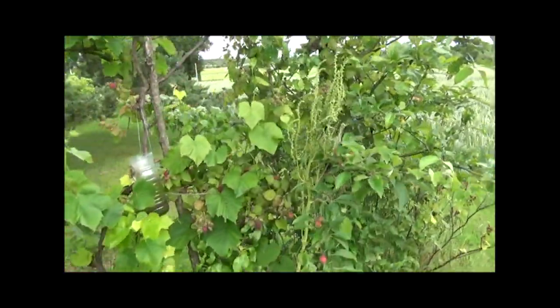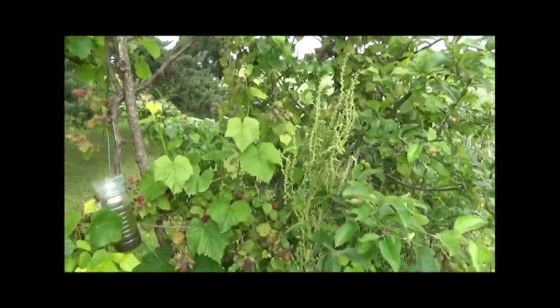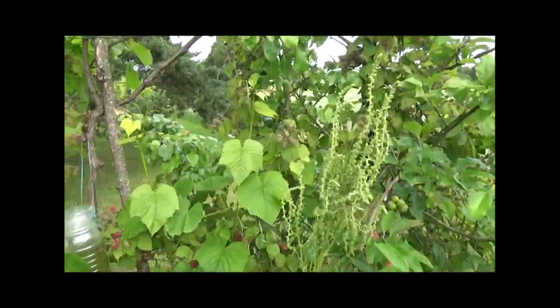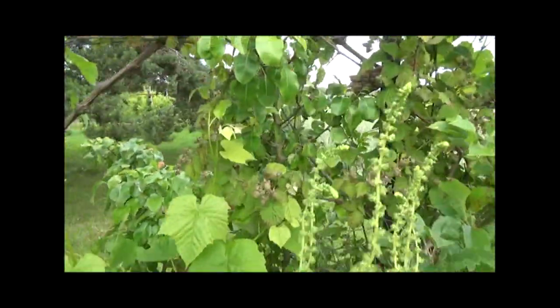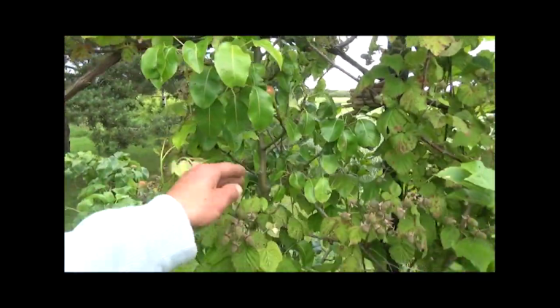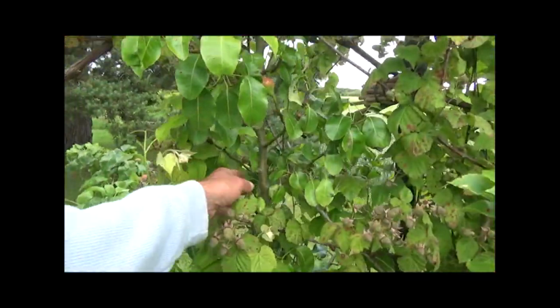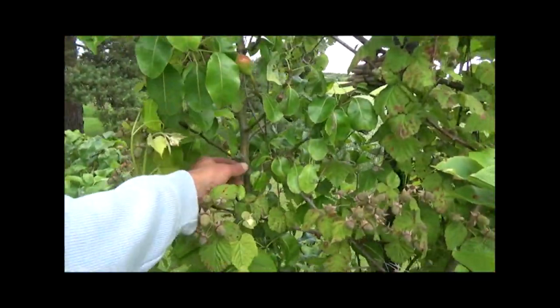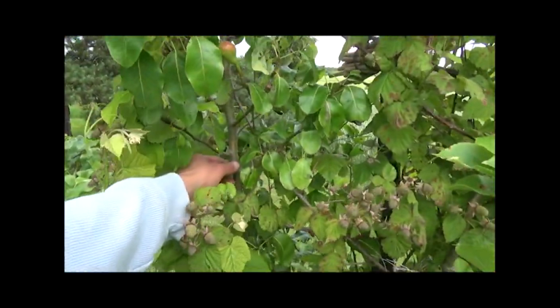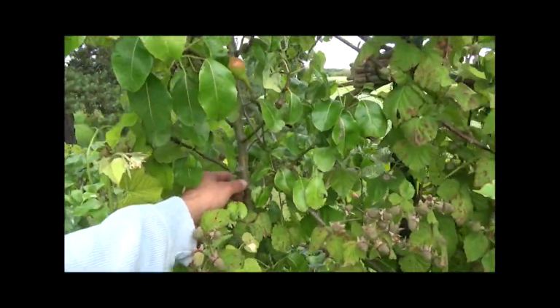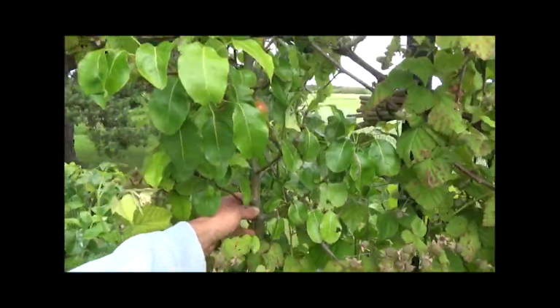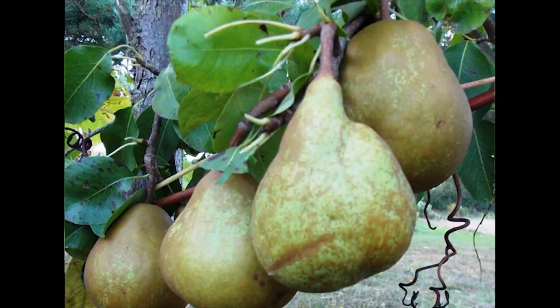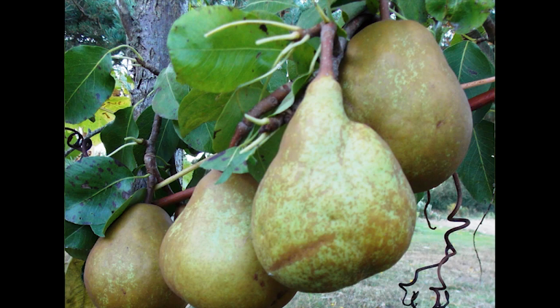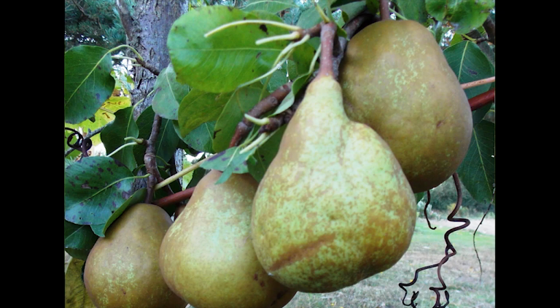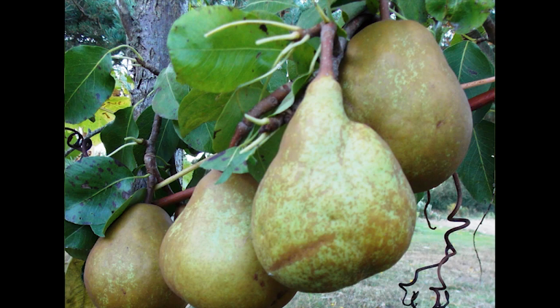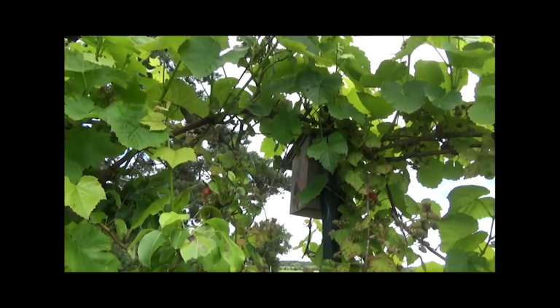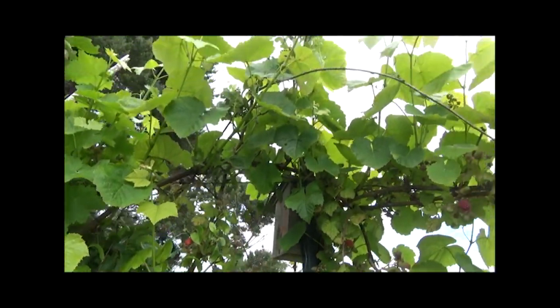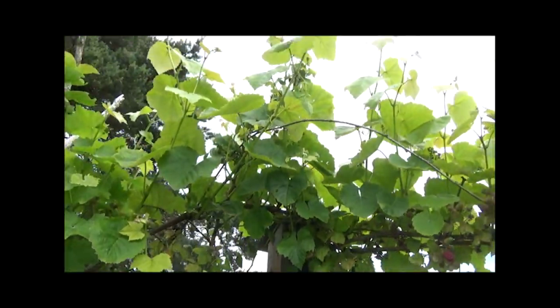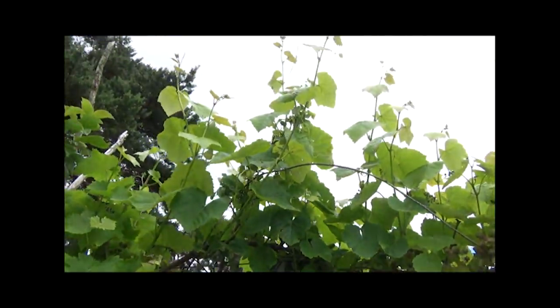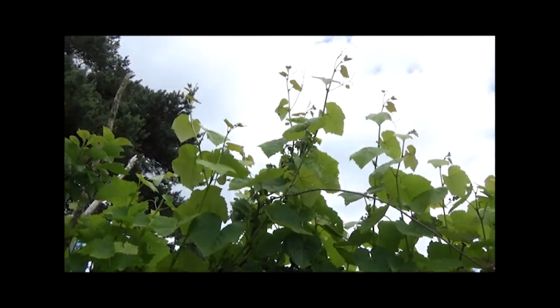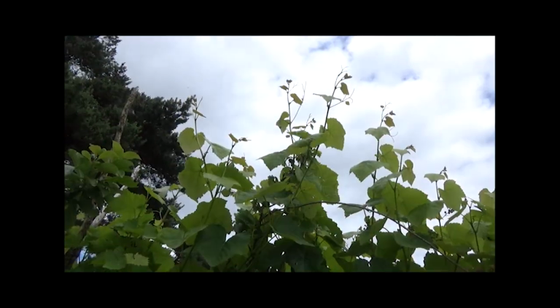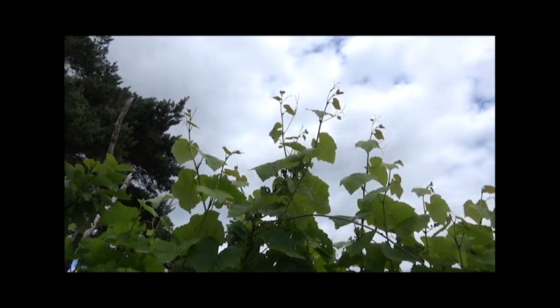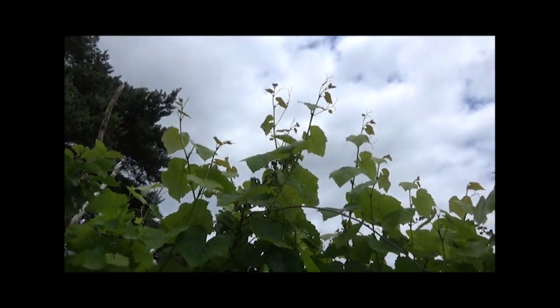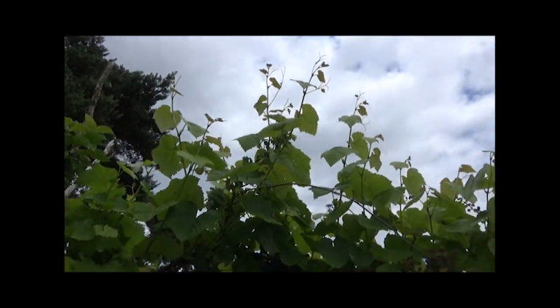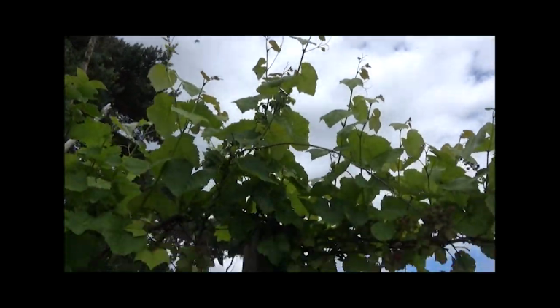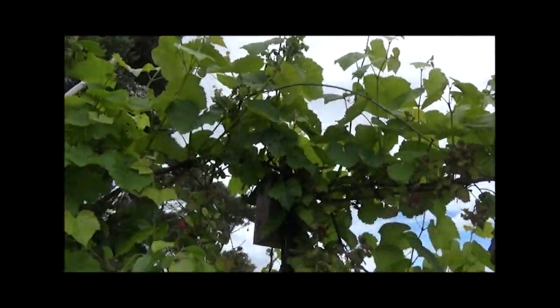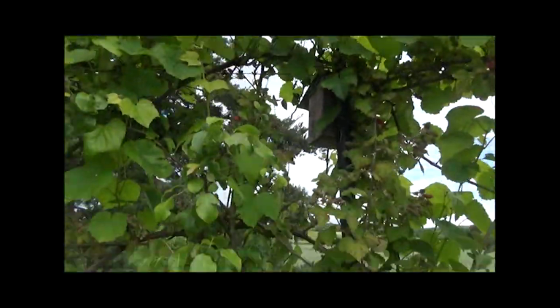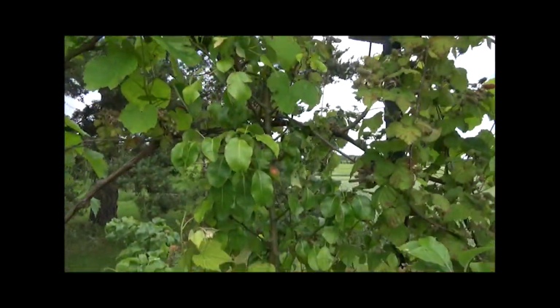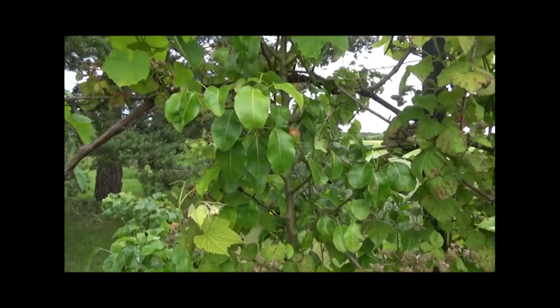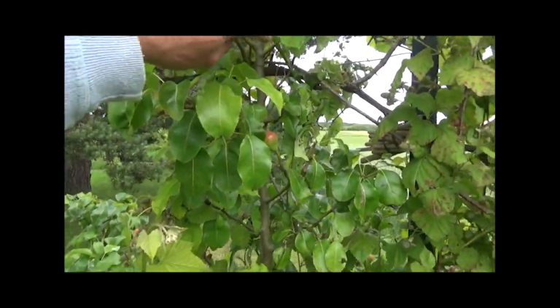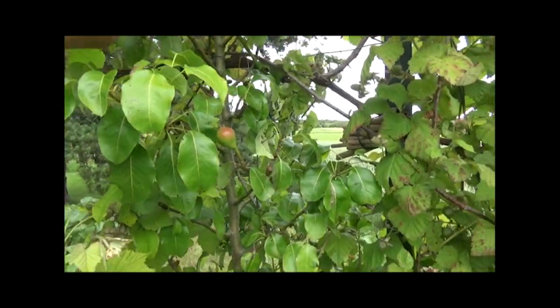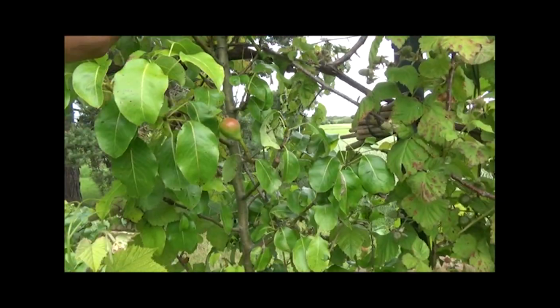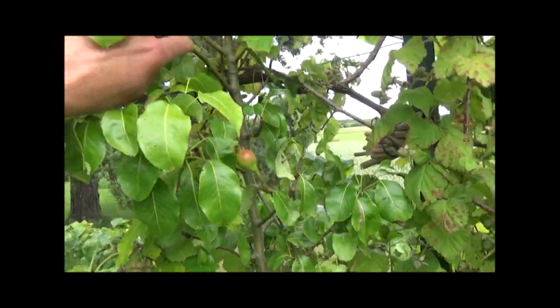Donc on voit ici, c'est sur lui que j'ai récolté 20 kilos de poire l'année dernière. Donc là on voit, il monte quasiment à 3 mètres de haut. Il s'est bien ramifié.